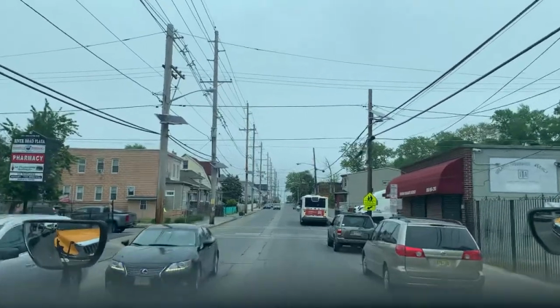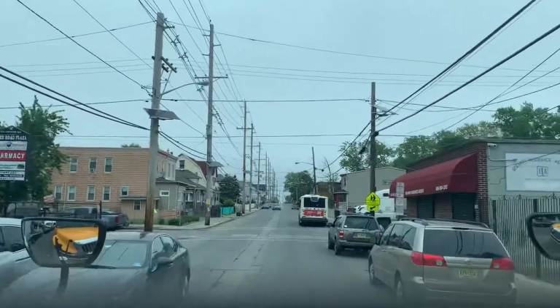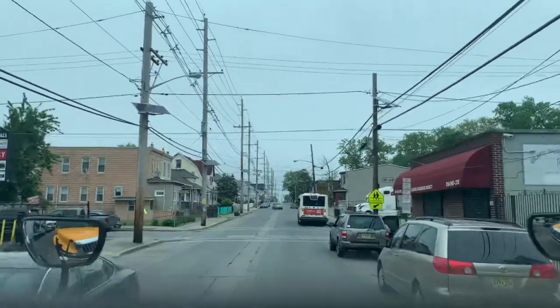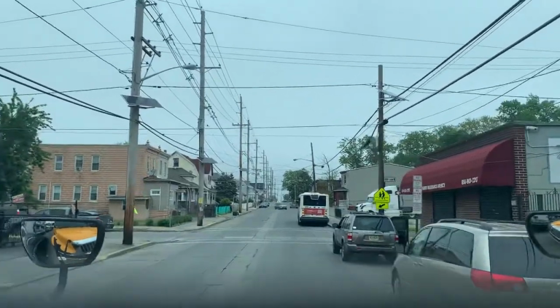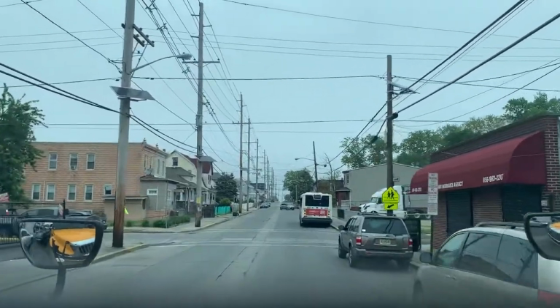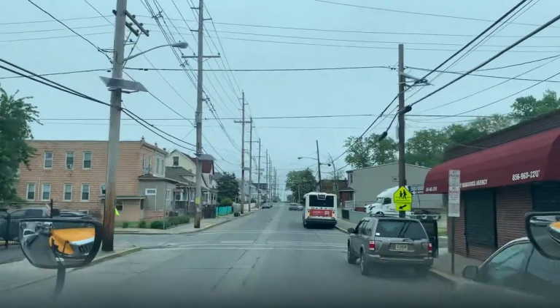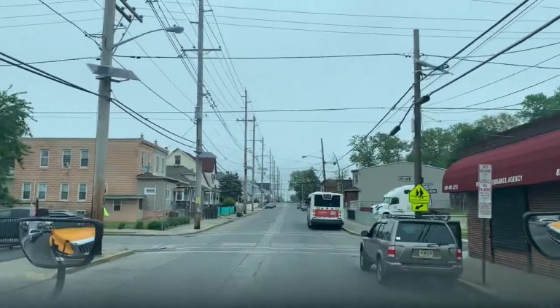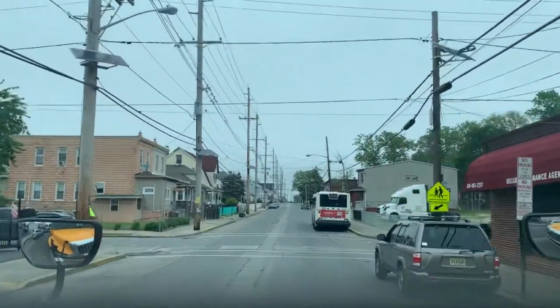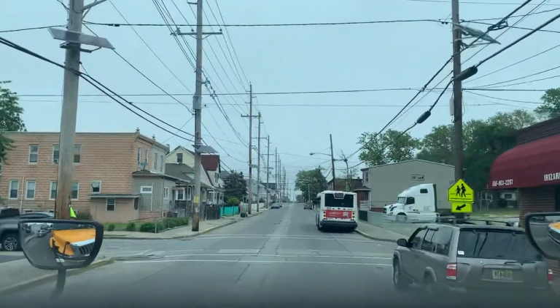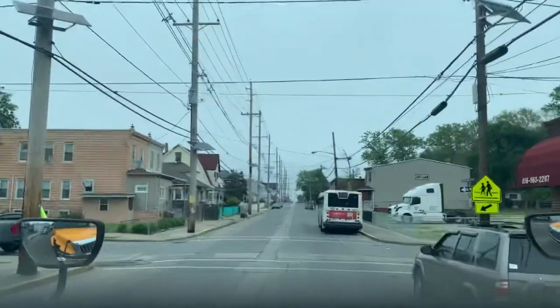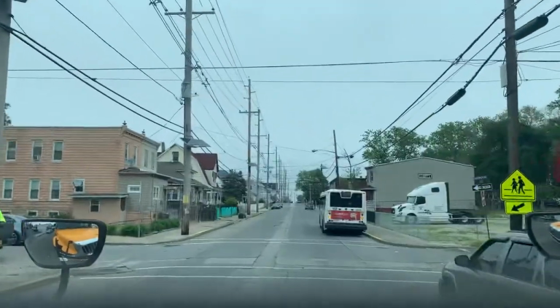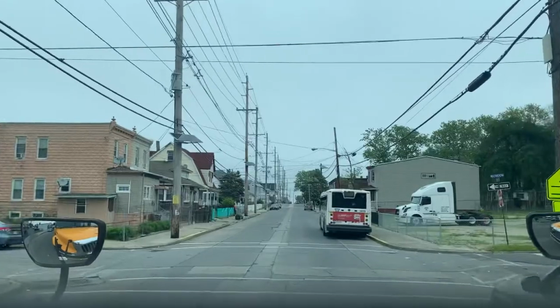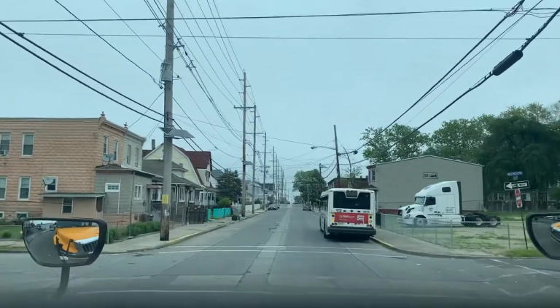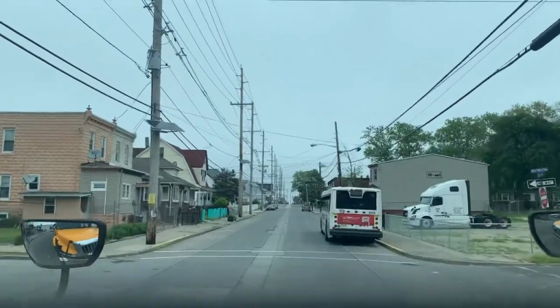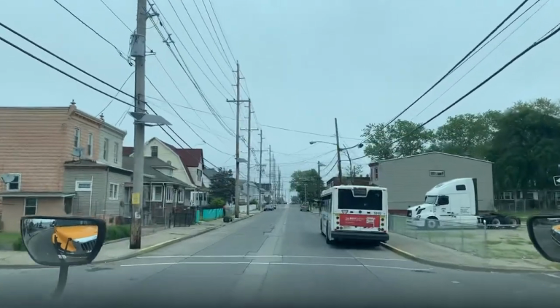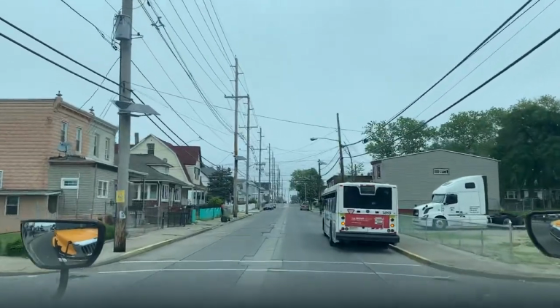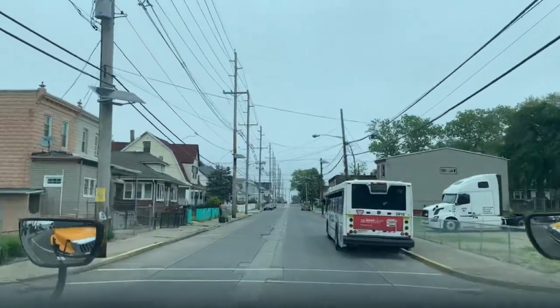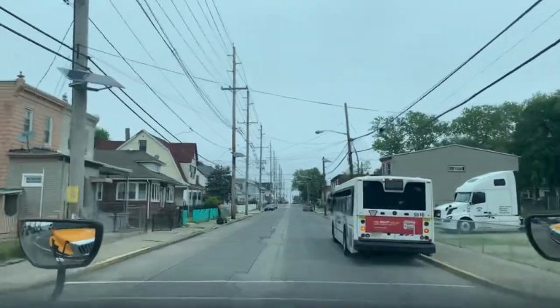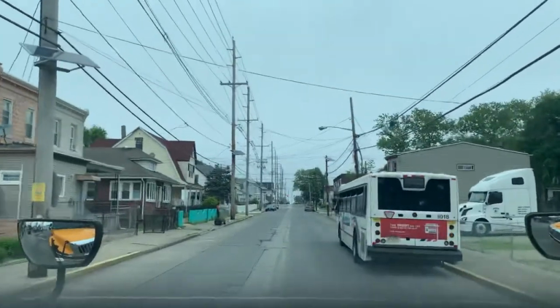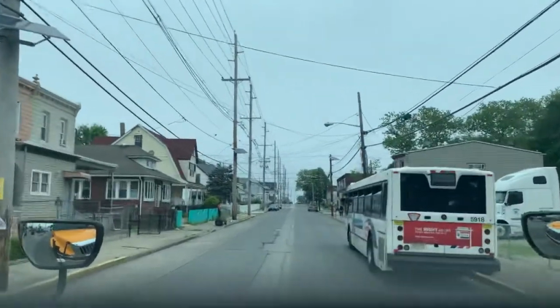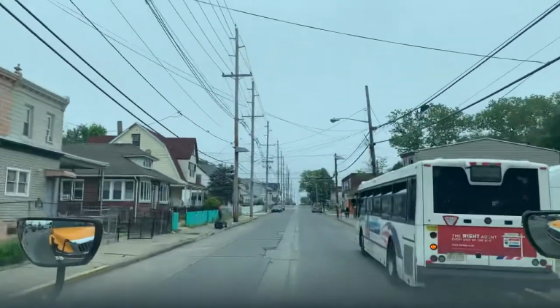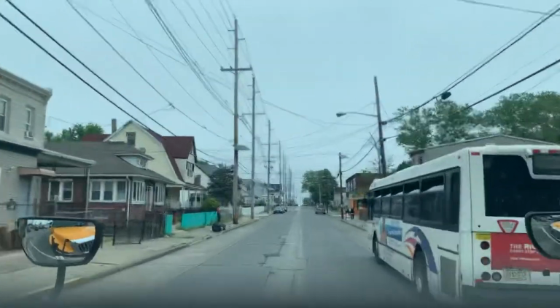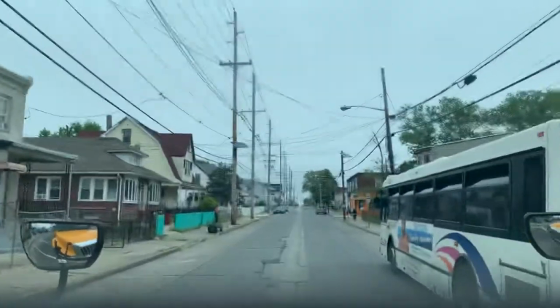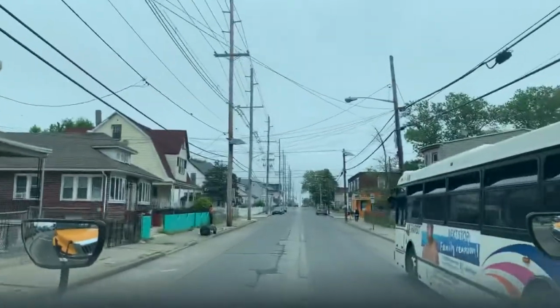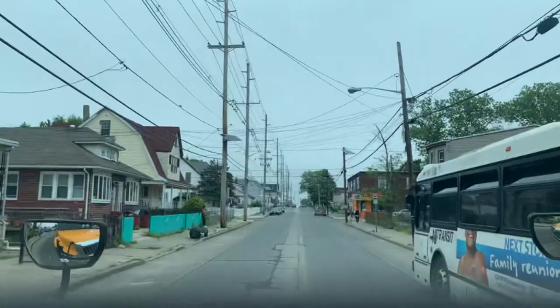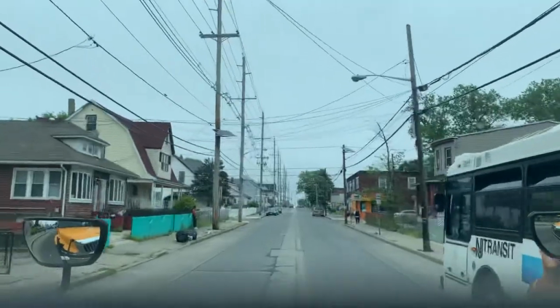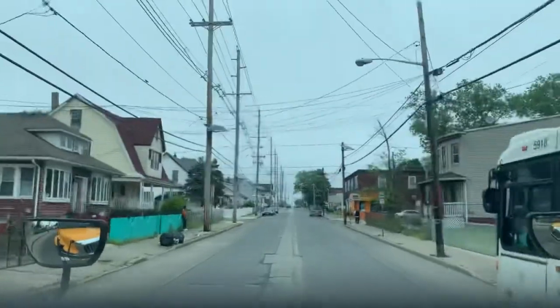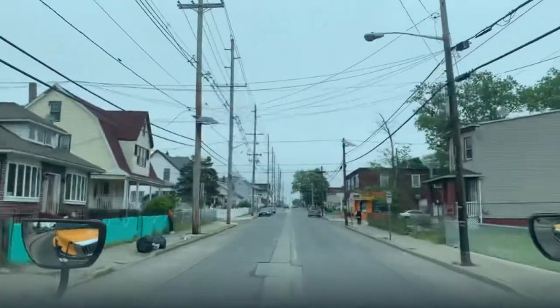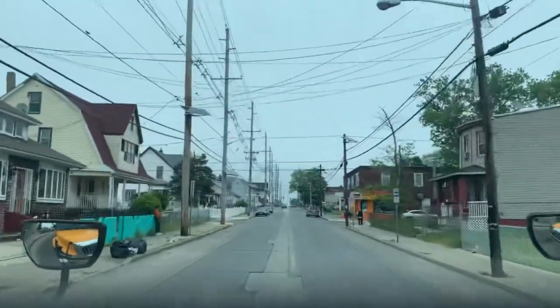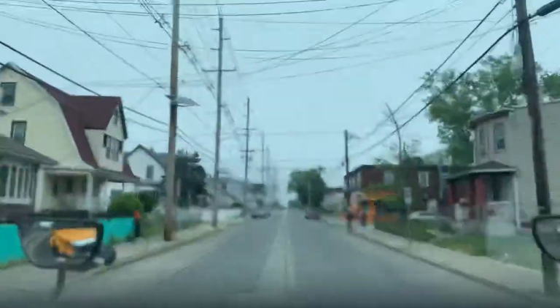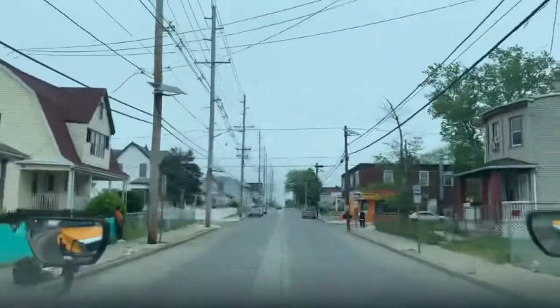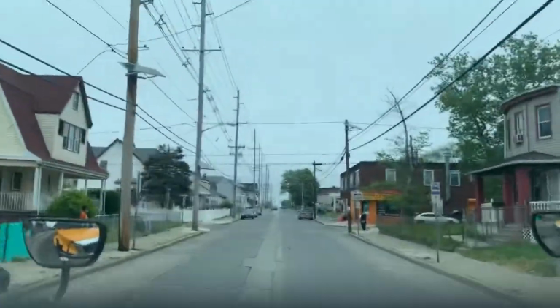Getting through this tight block before ending the video. There's another CDL driver — a transit driver — up here on the right, so I'm going to go over the yellow line to give us both space.